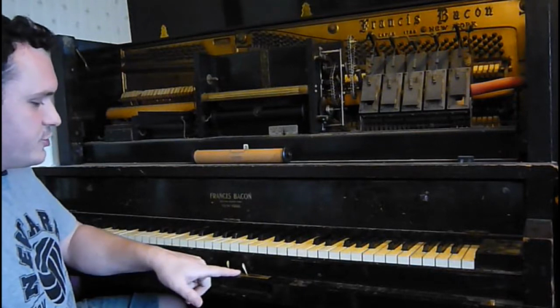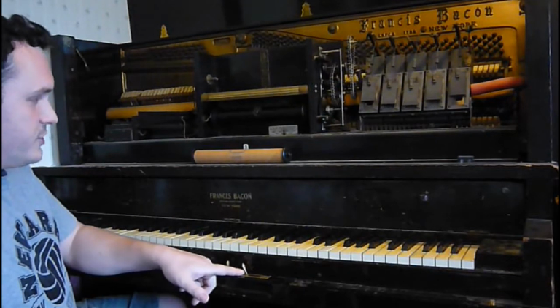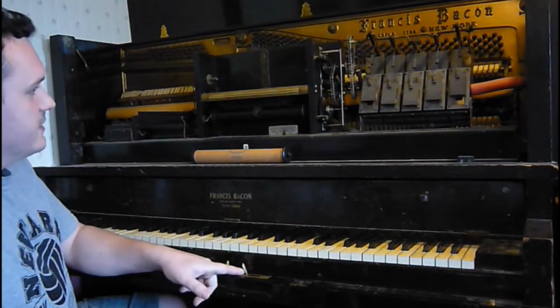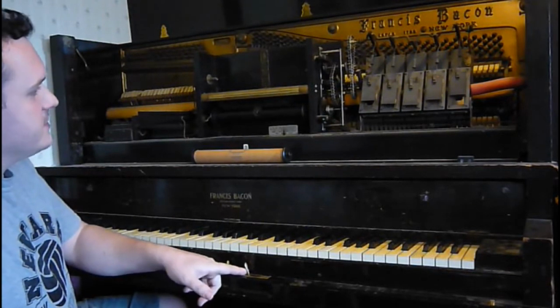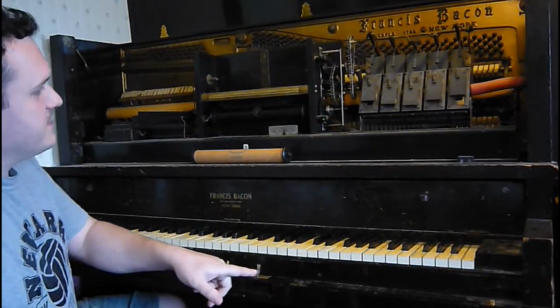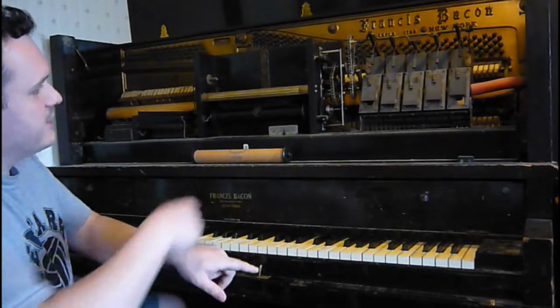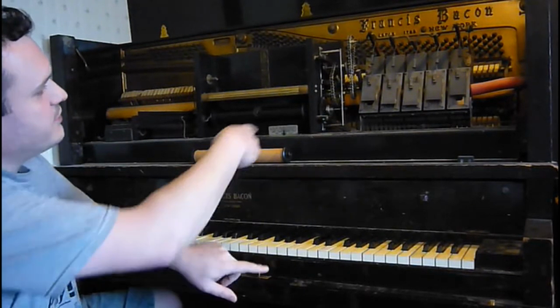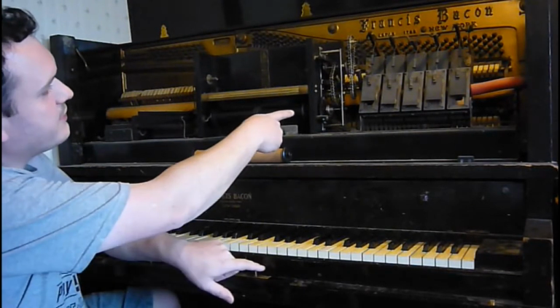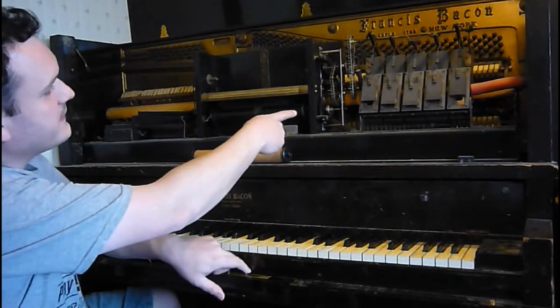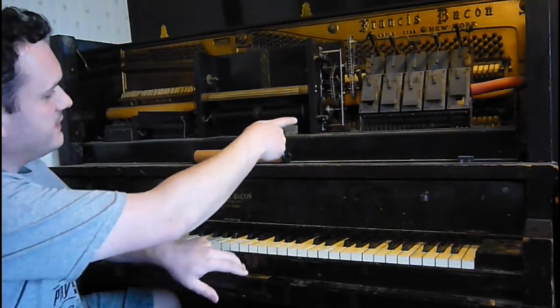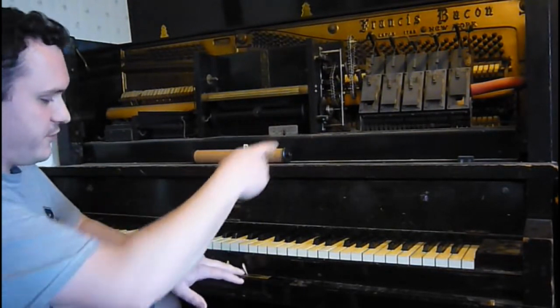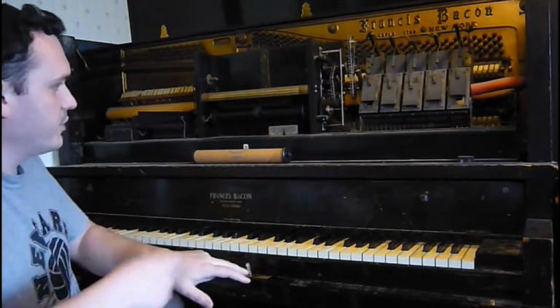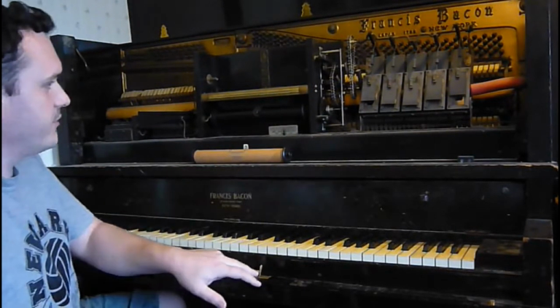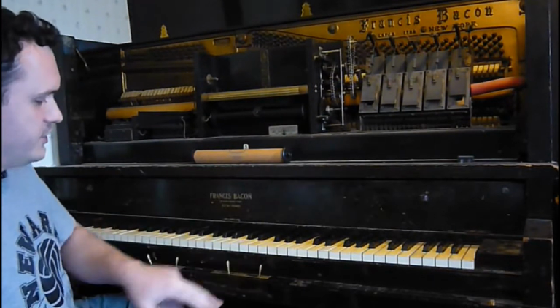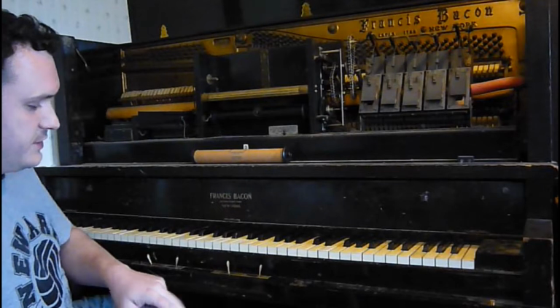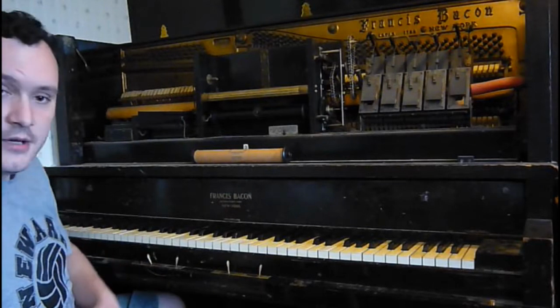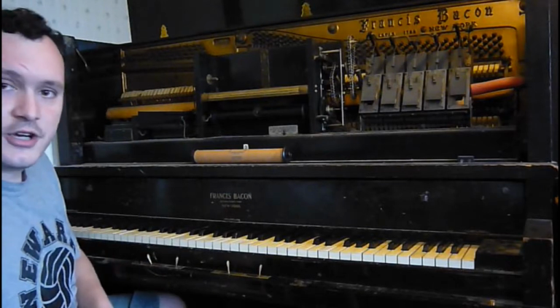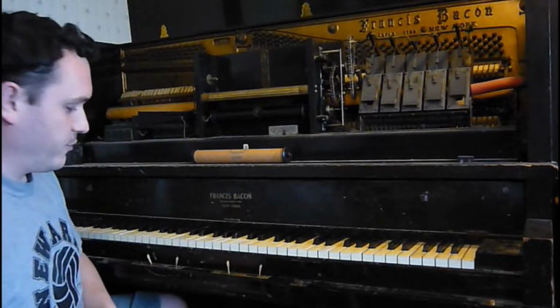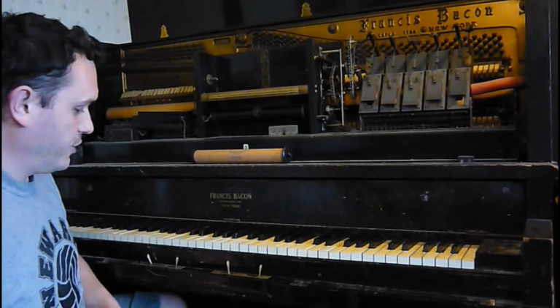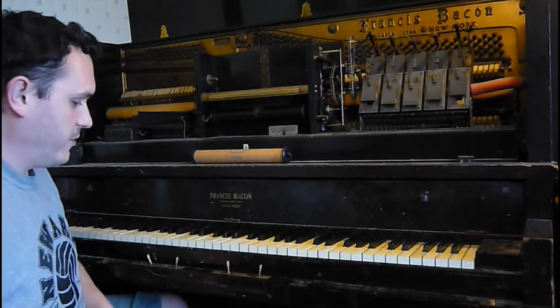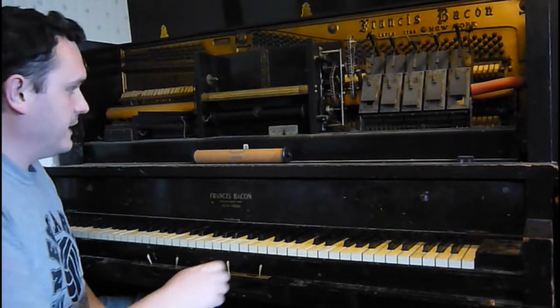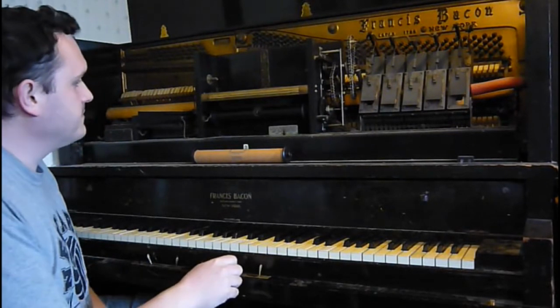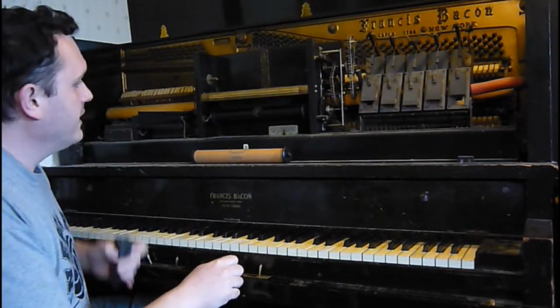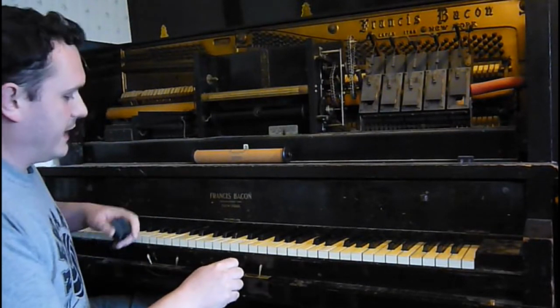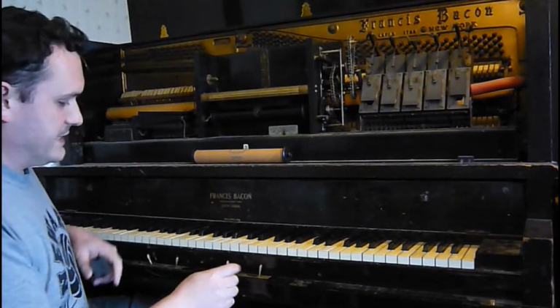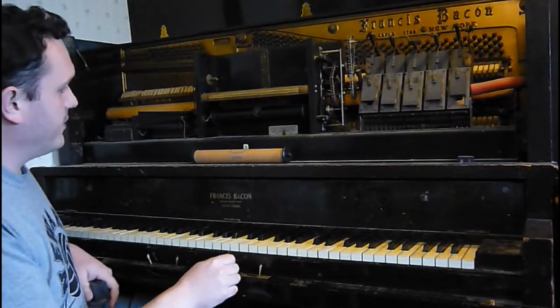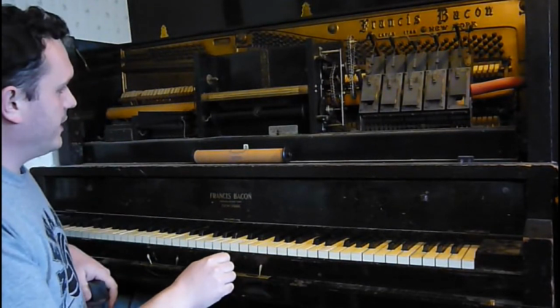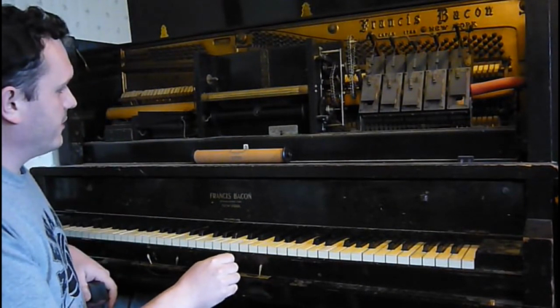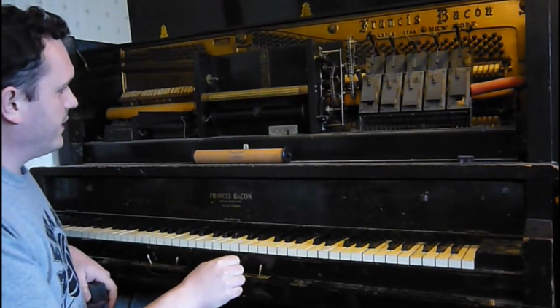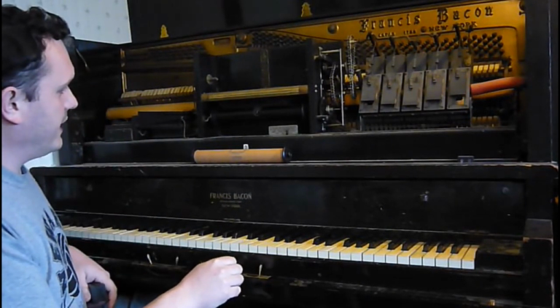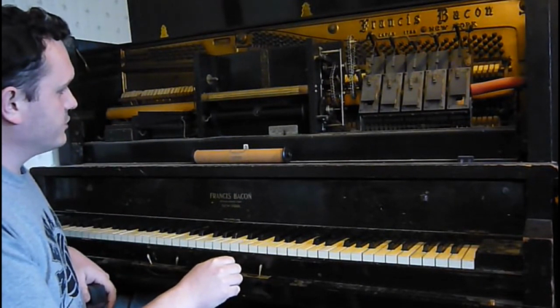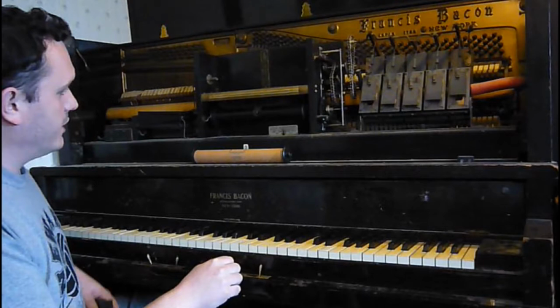Controls are here. You see my gears moving over here? That's for forward and reverse. When you're done with the roll, you want to rewind it. I've got my tempo knob here — we can go faster or slower.